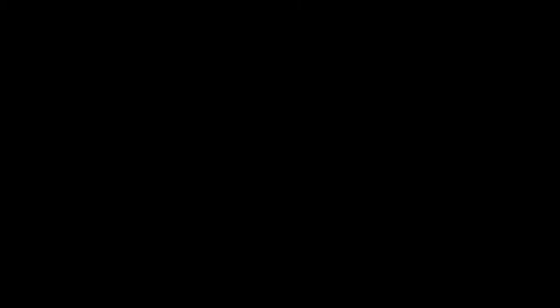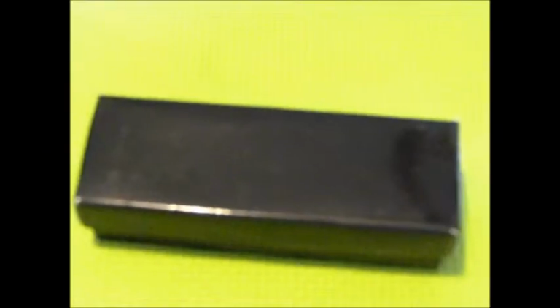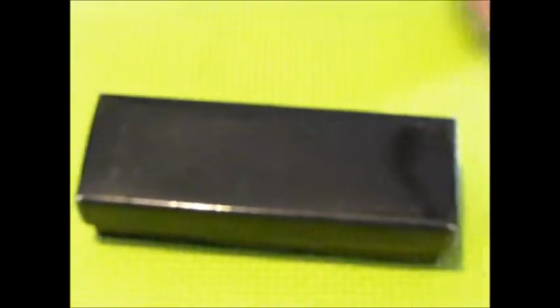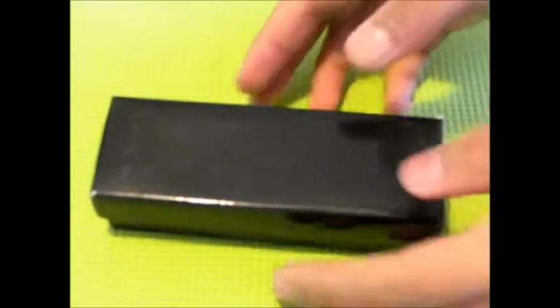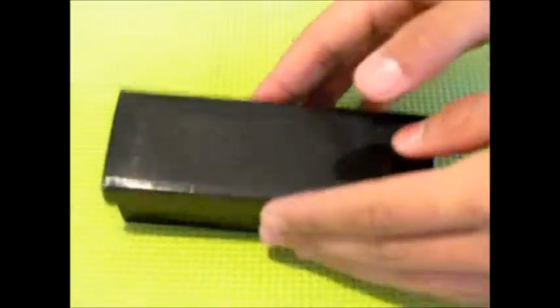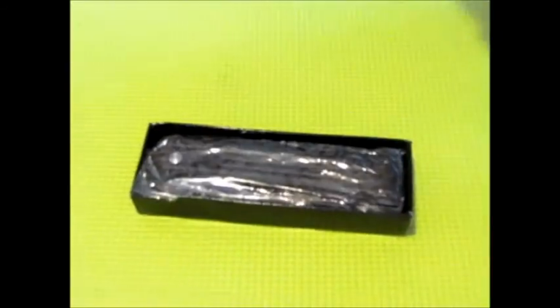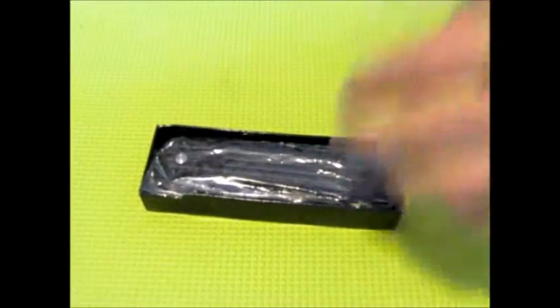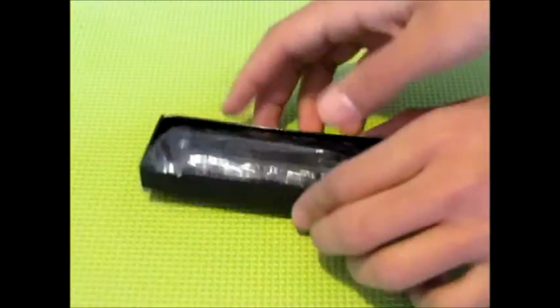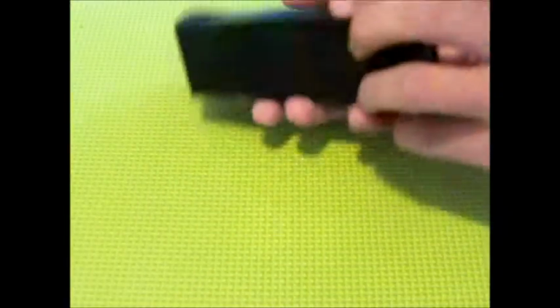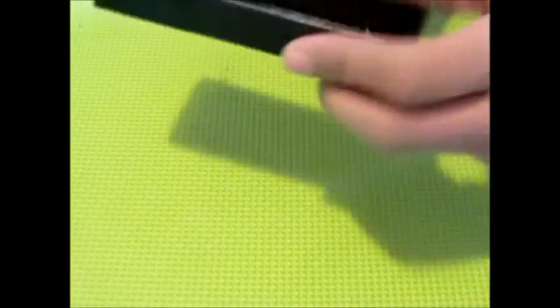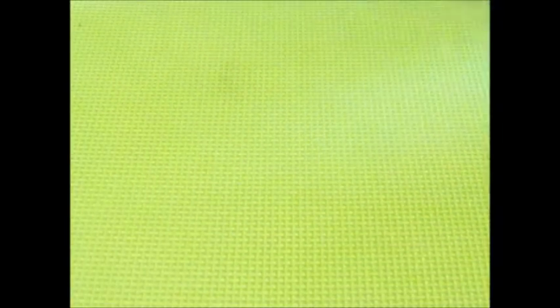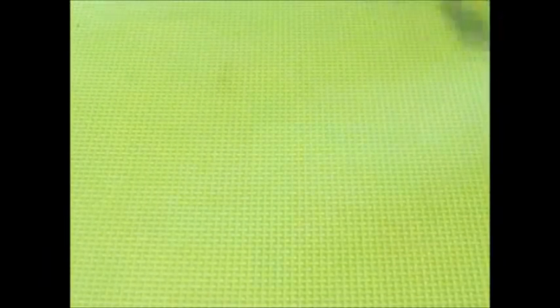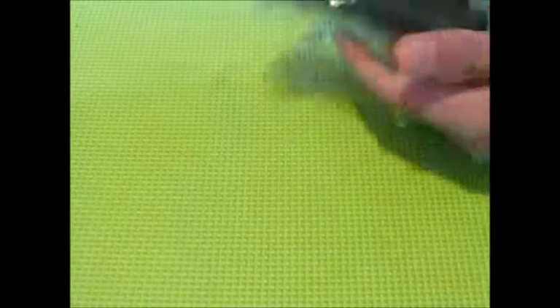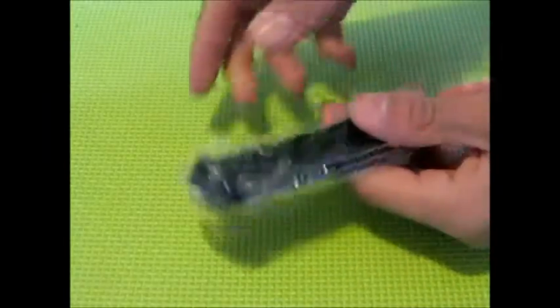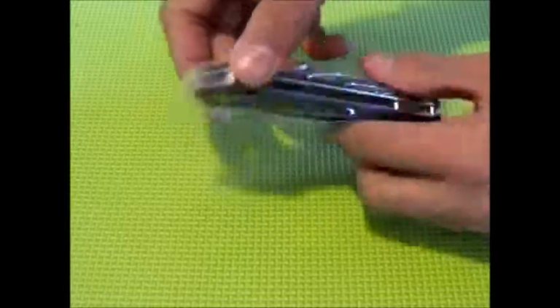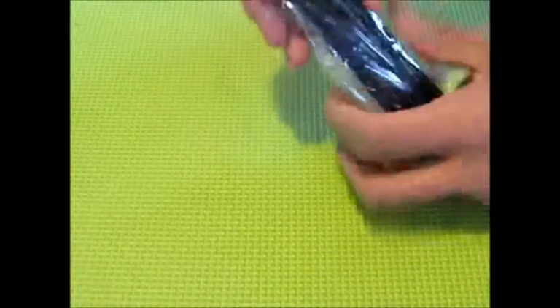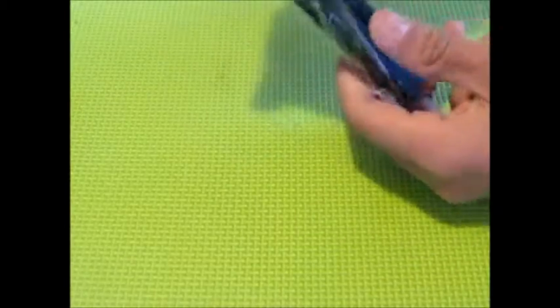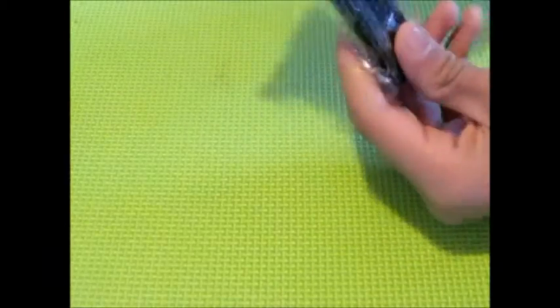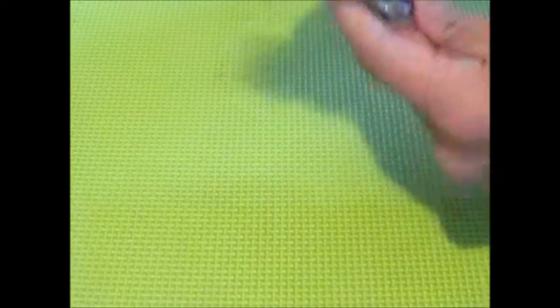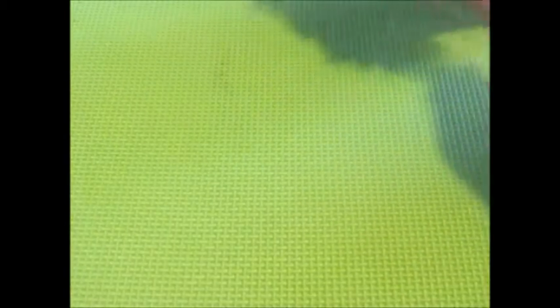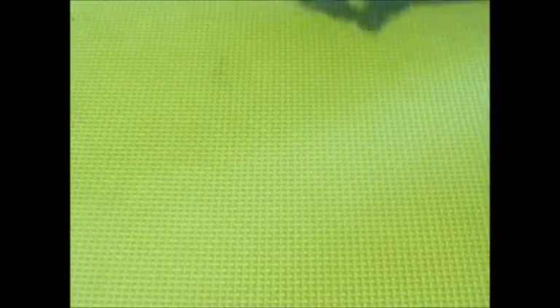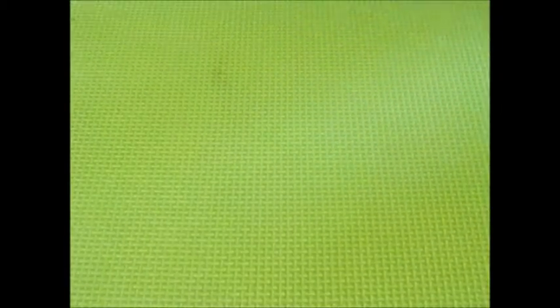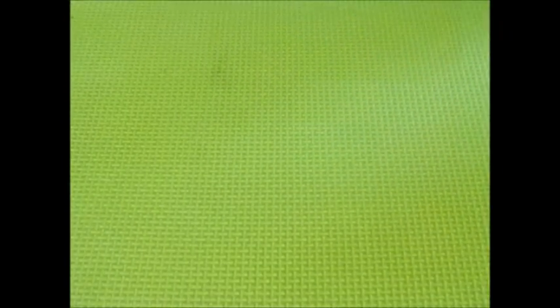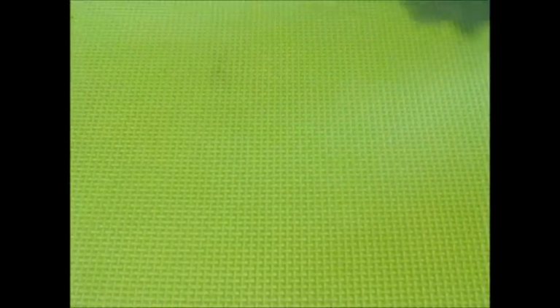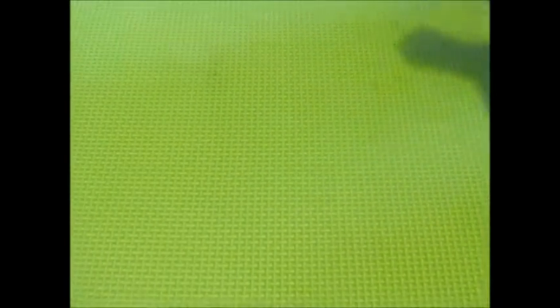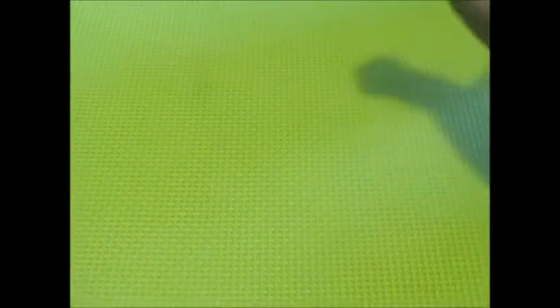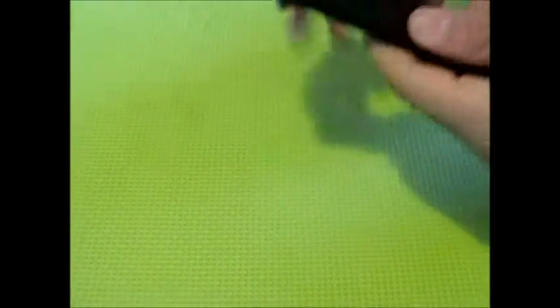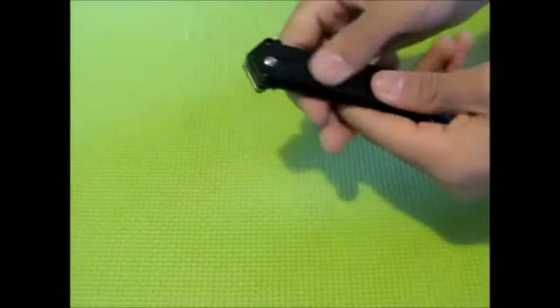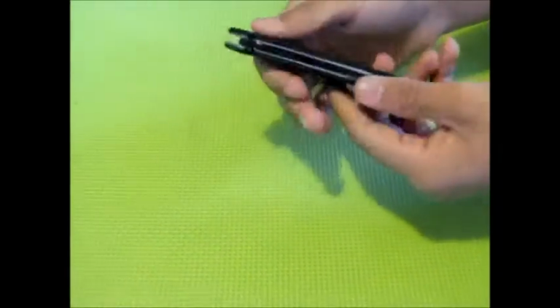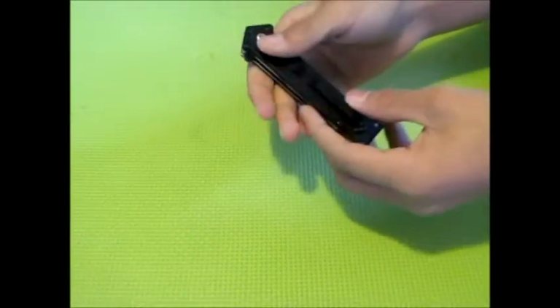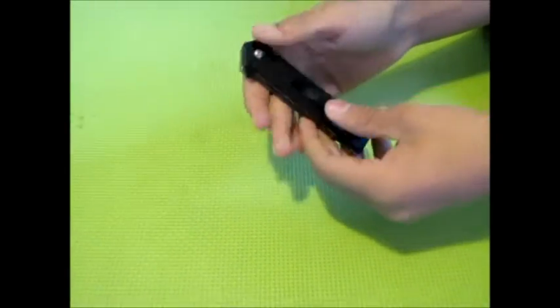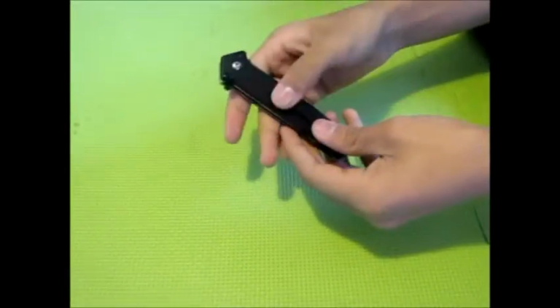This is a new product, it's another knife, this one's a Joker knife. It's all metal right here, and there's a clip.